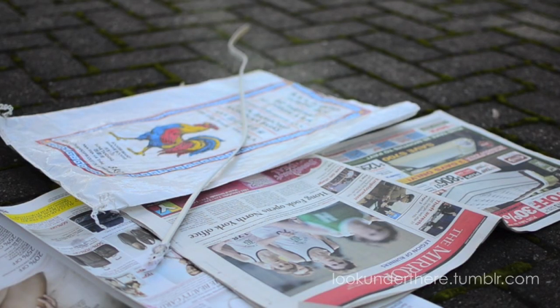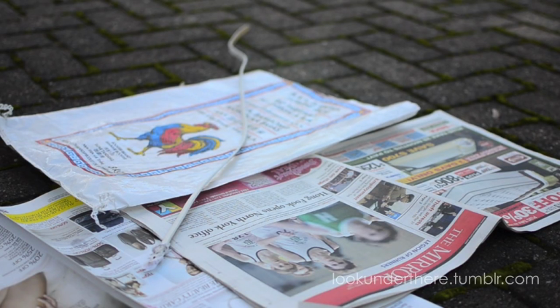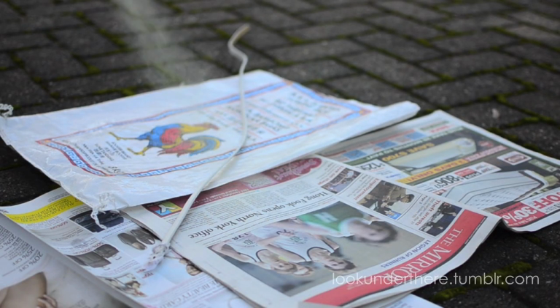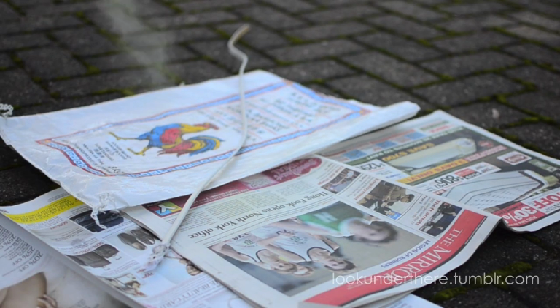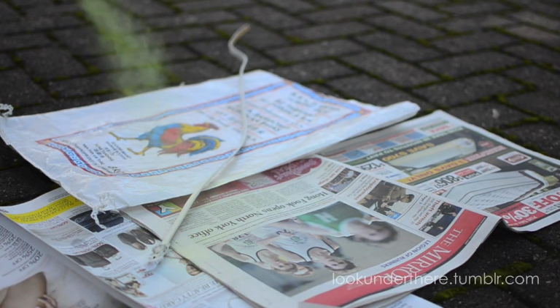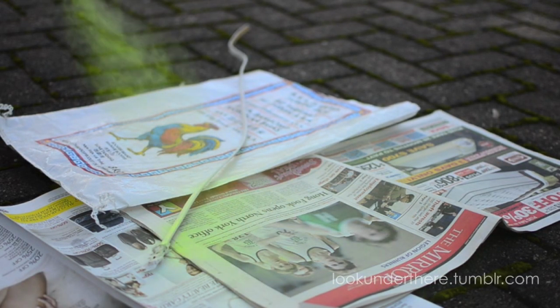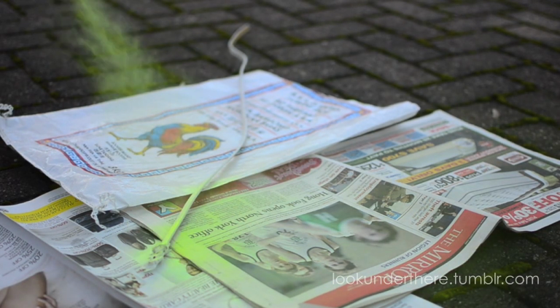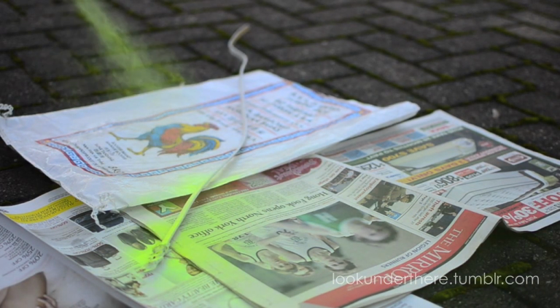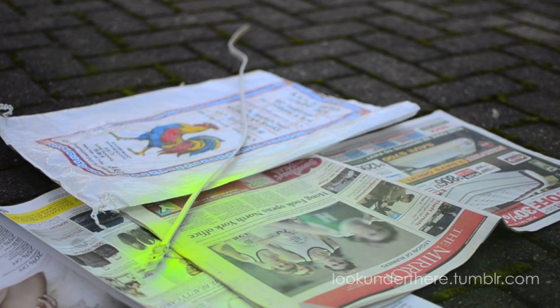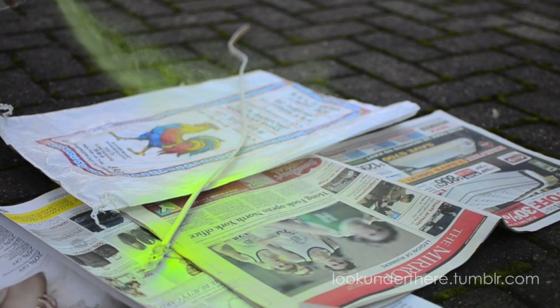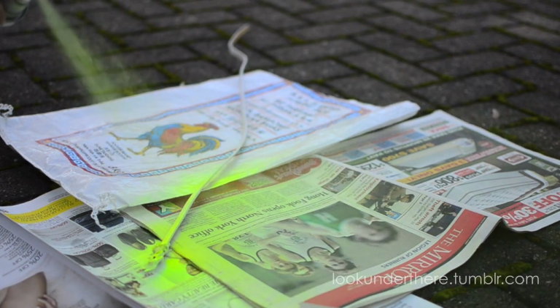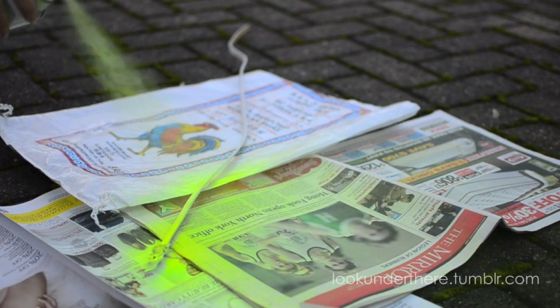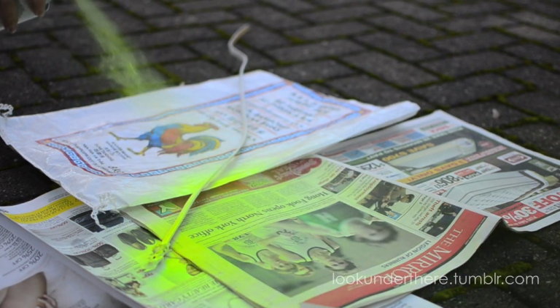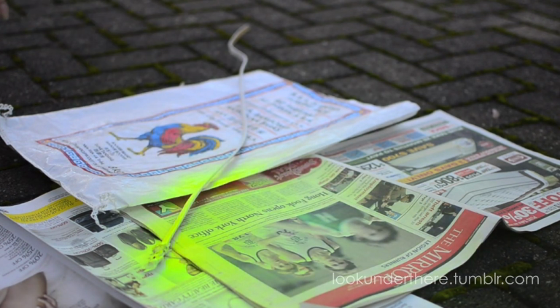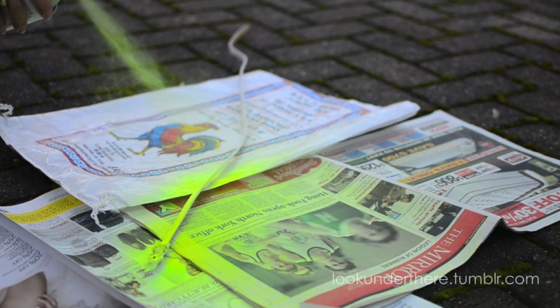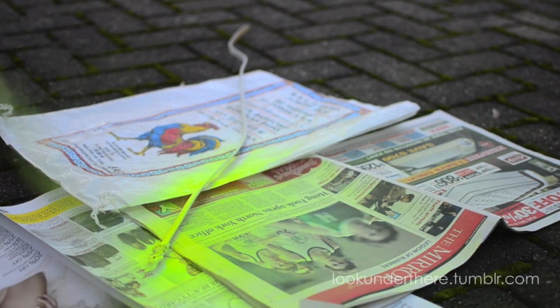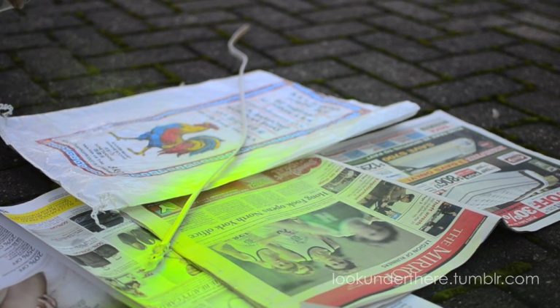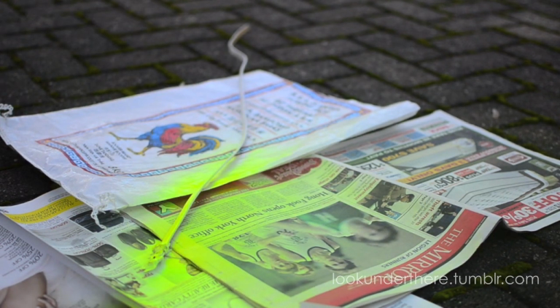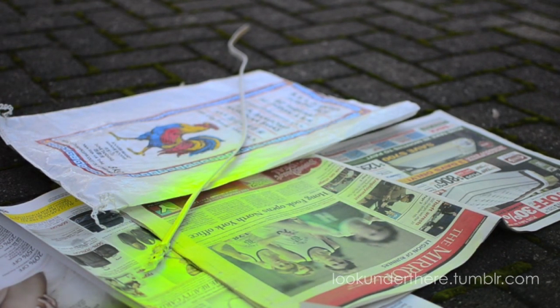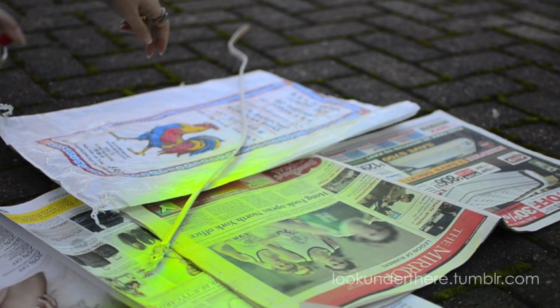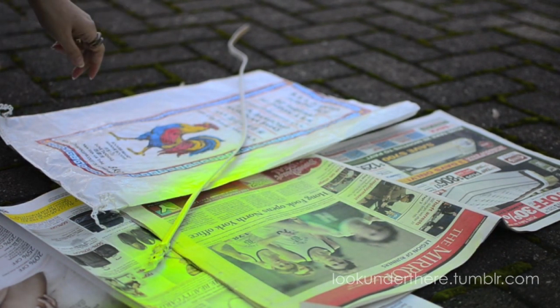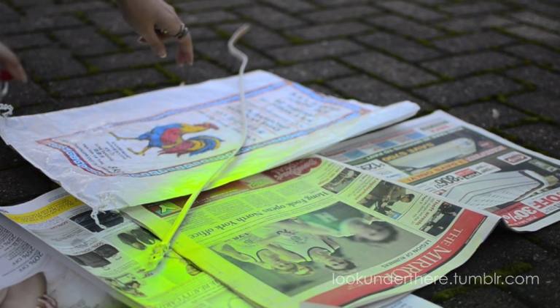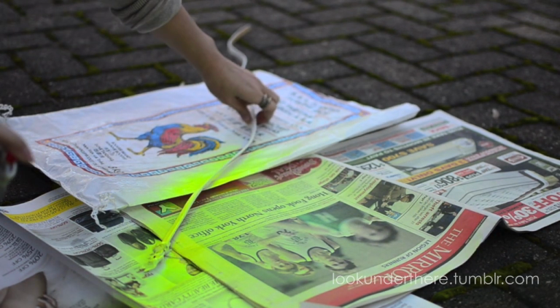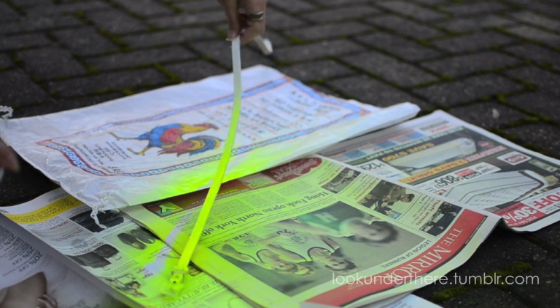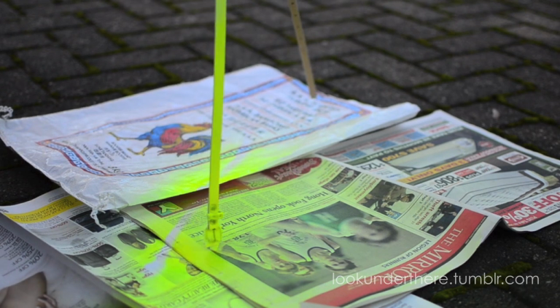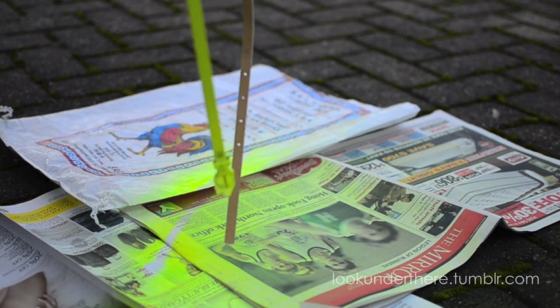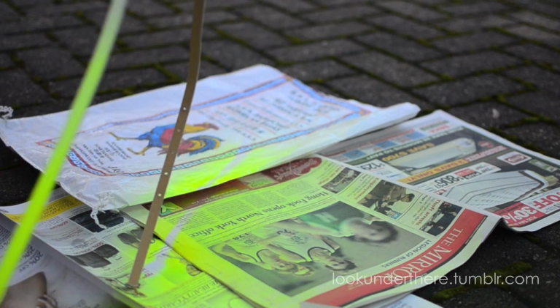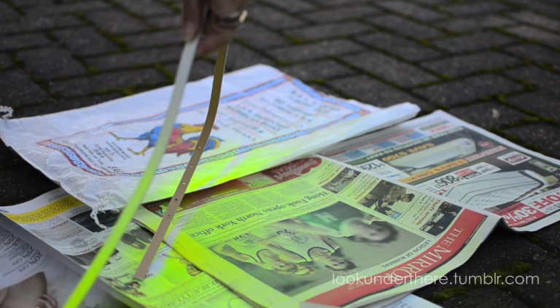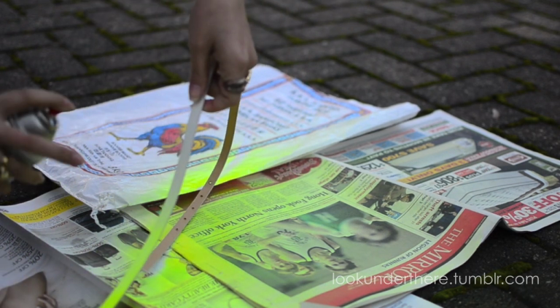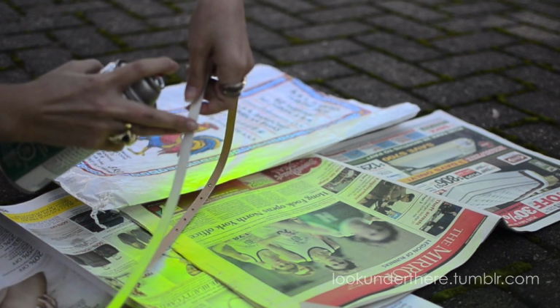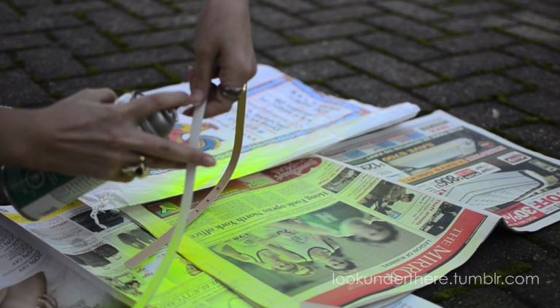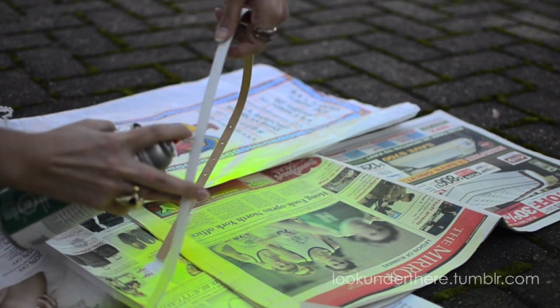Try to keep the spray paint at a pretty good distance. It's best if you spray in layers, so let the first layer dry and then move on to the second. We'll see you next time. Bye!